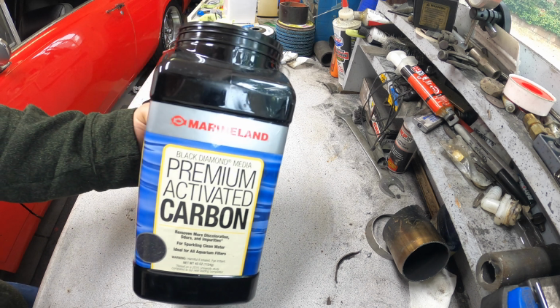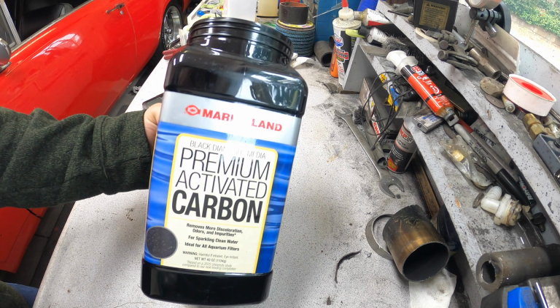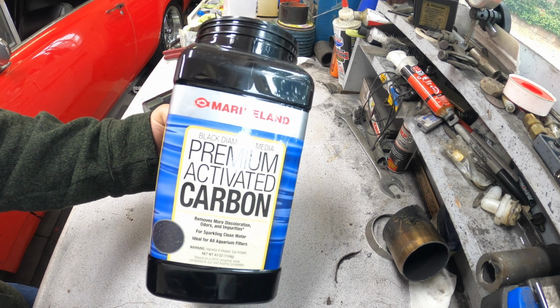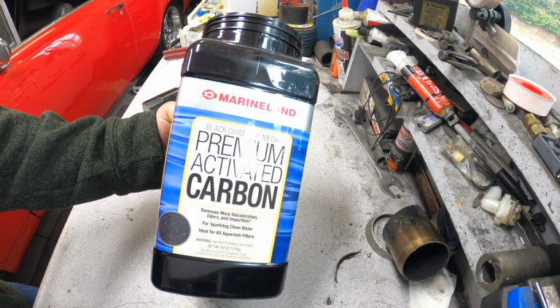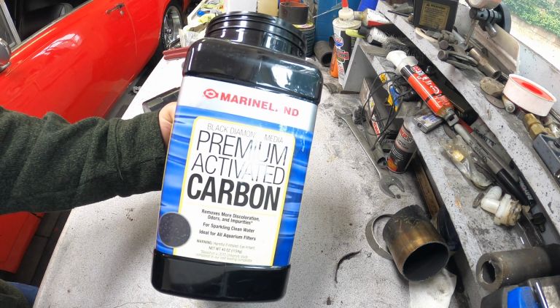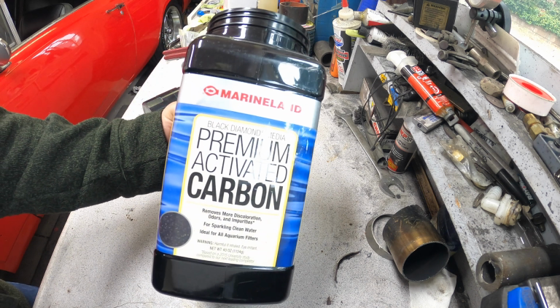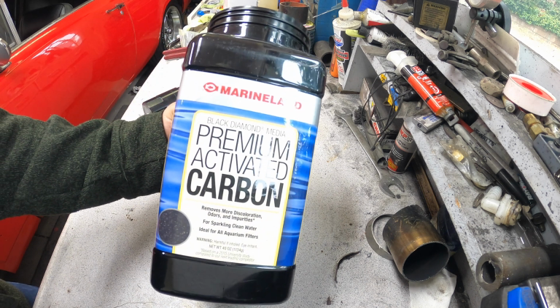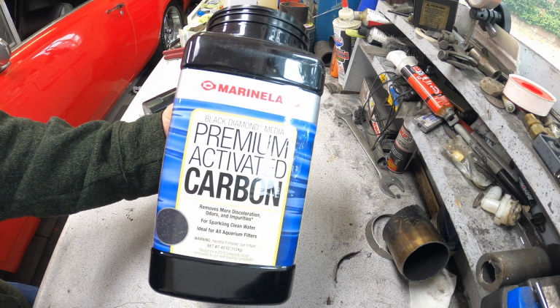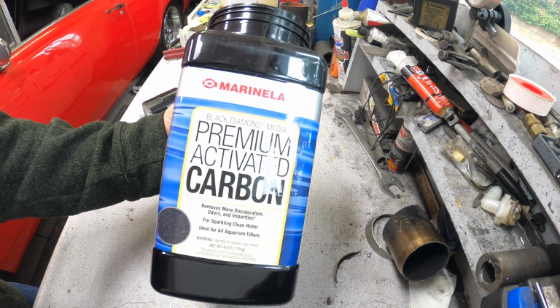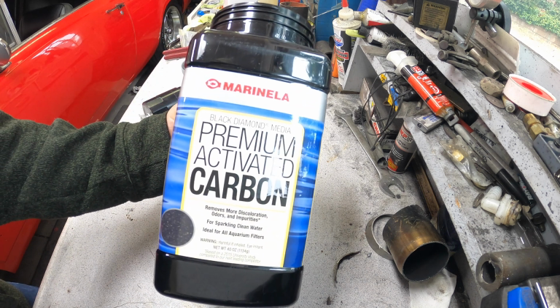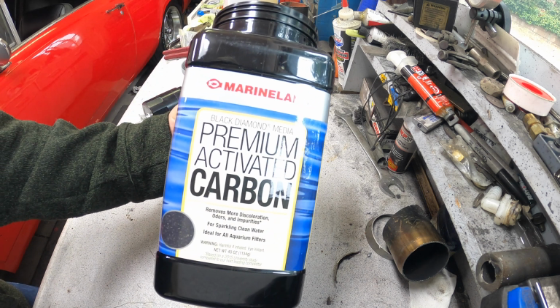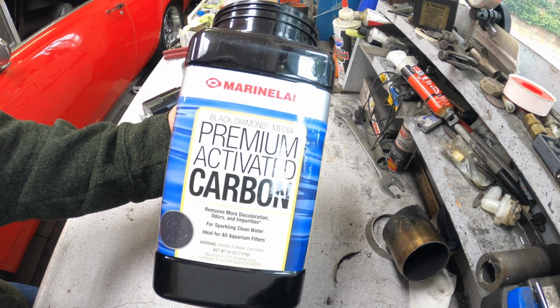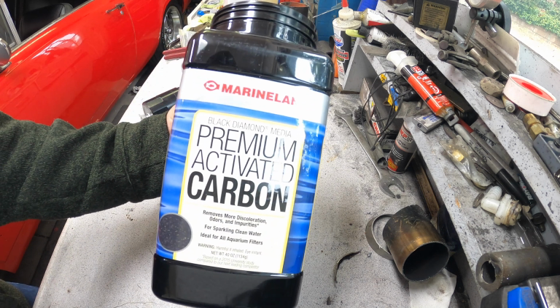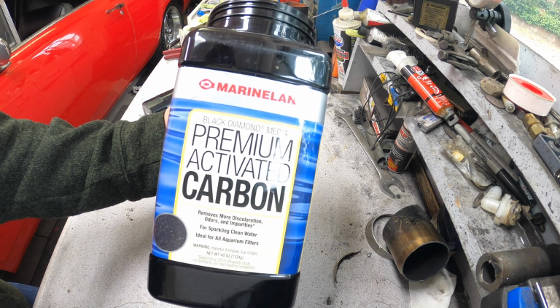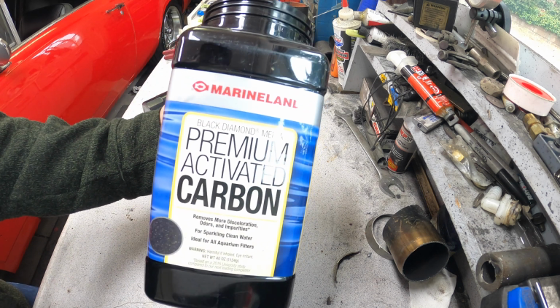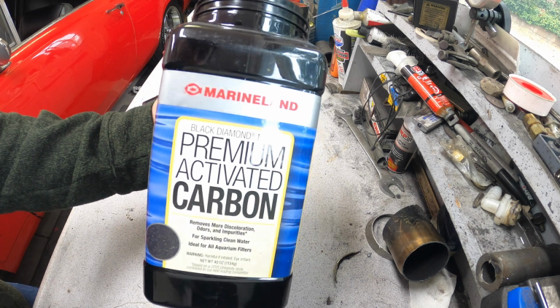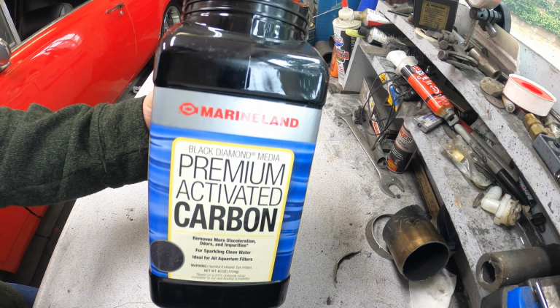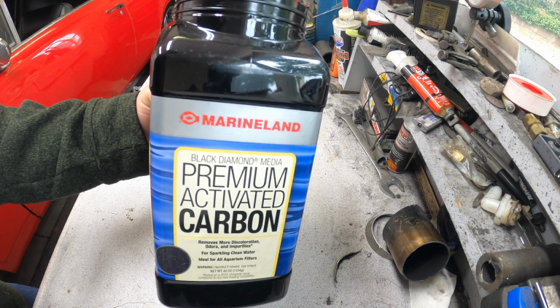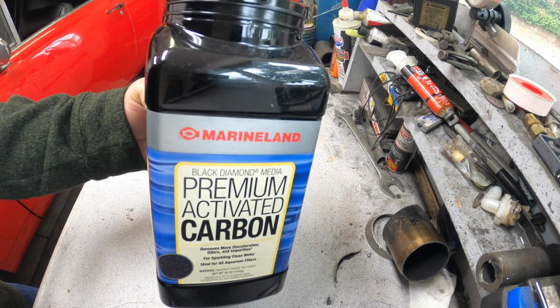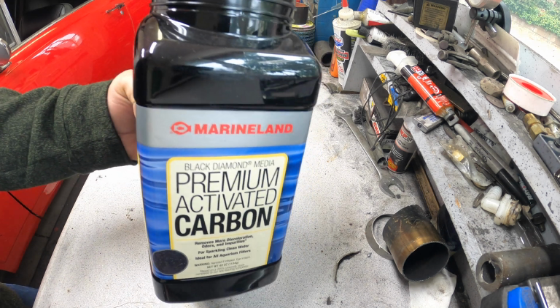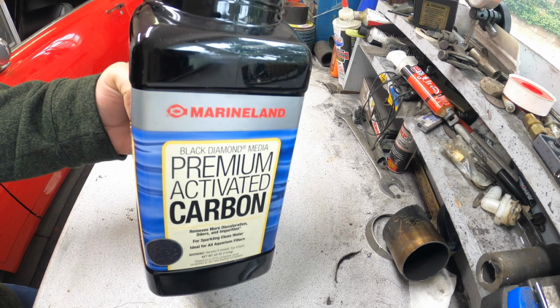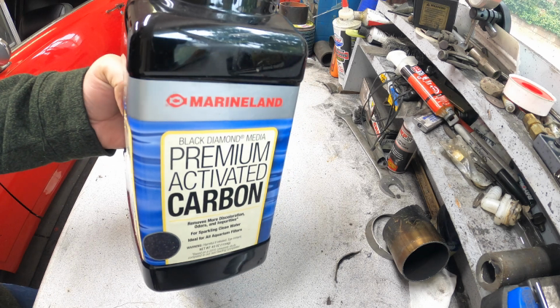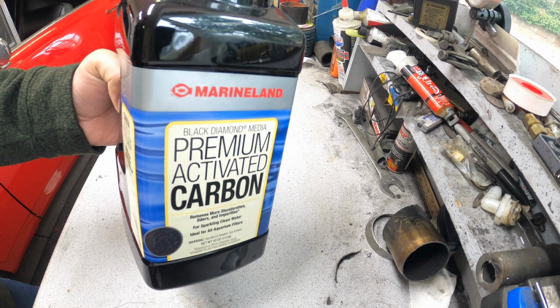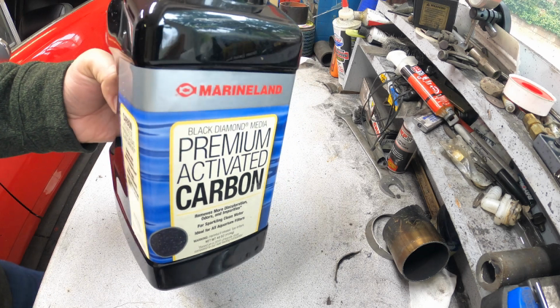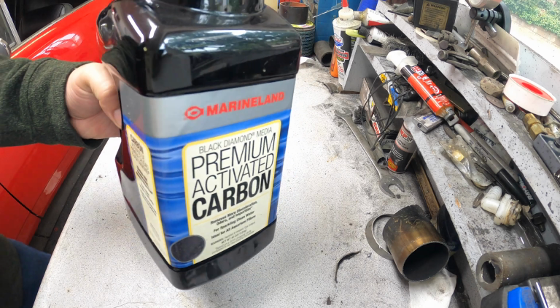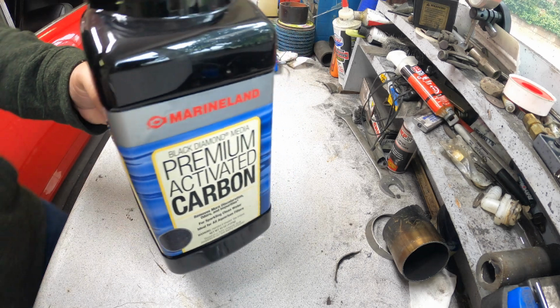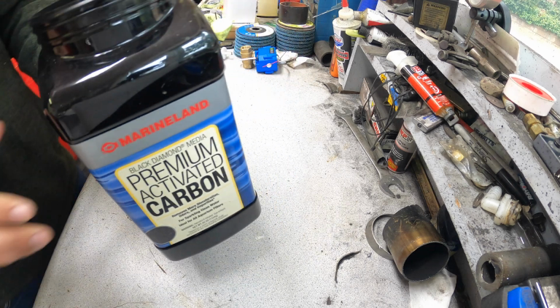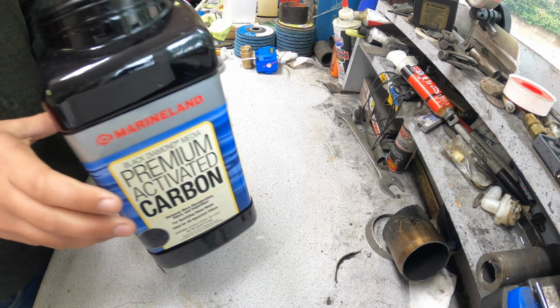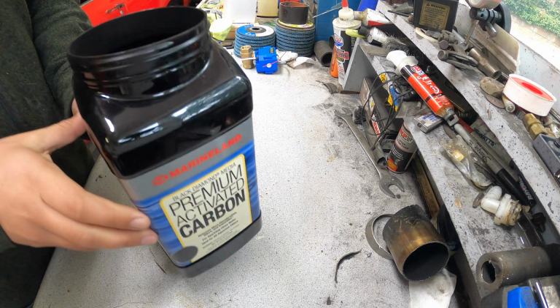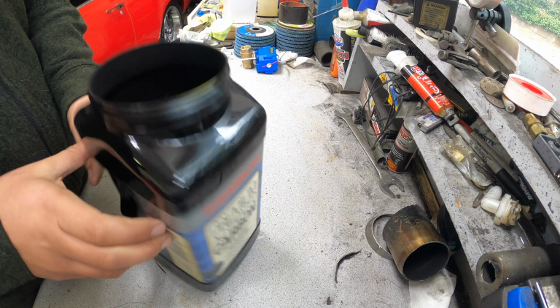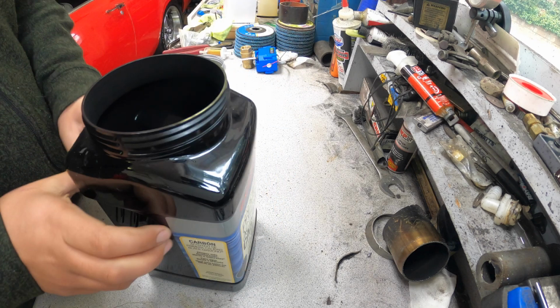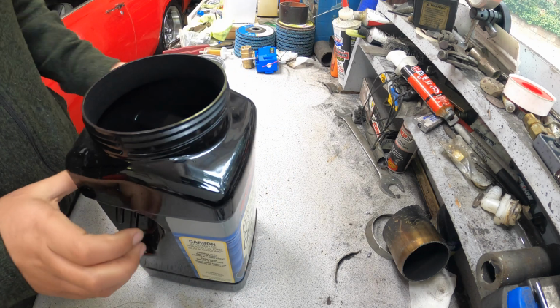I'll just be using activated carbon — this is for my aquarium, but this should work for this purpose.